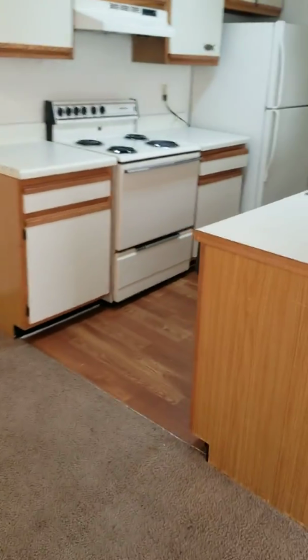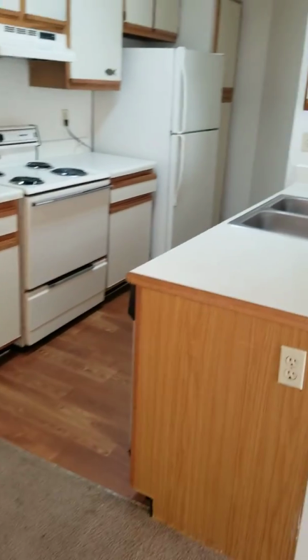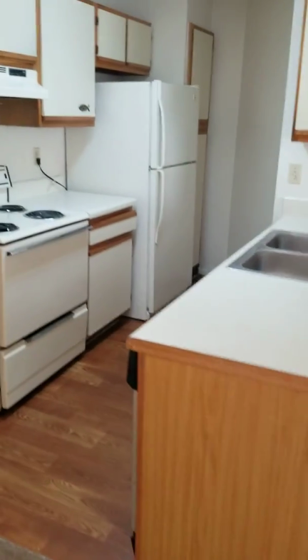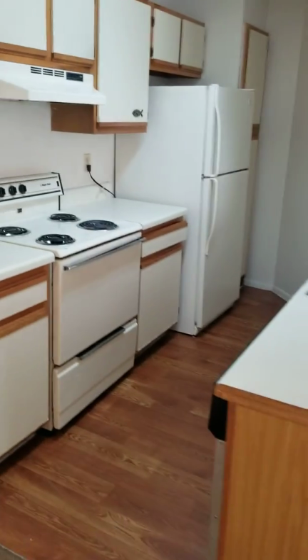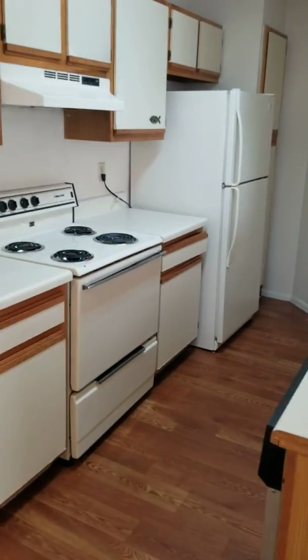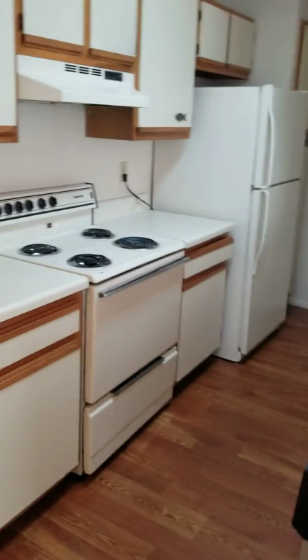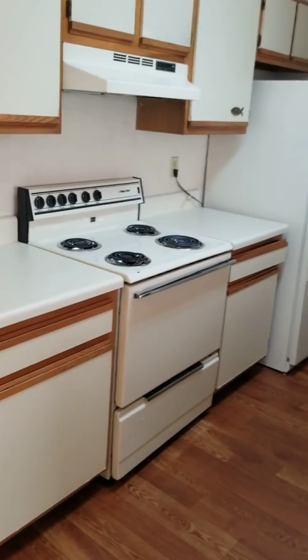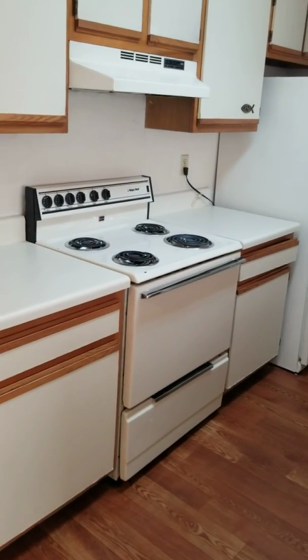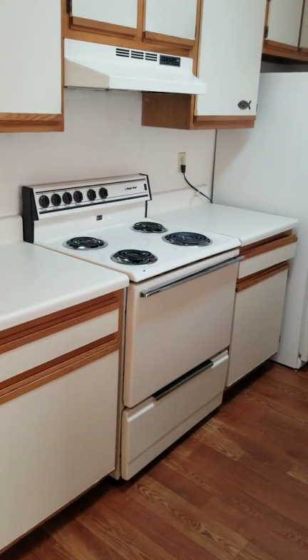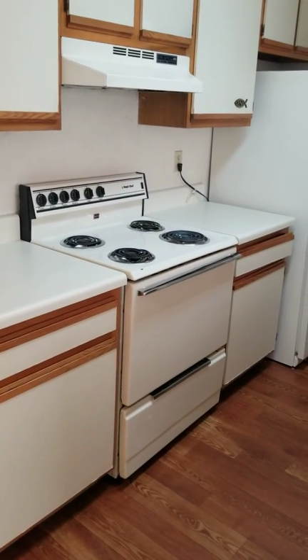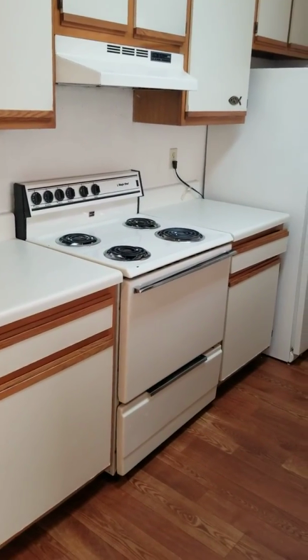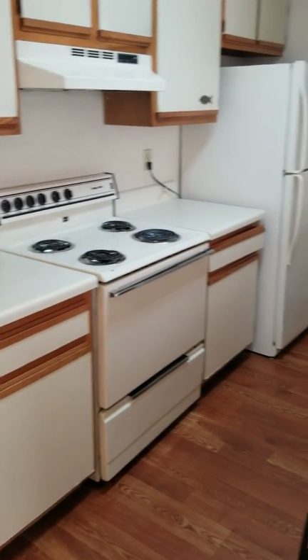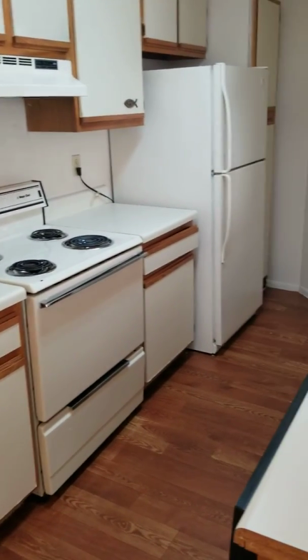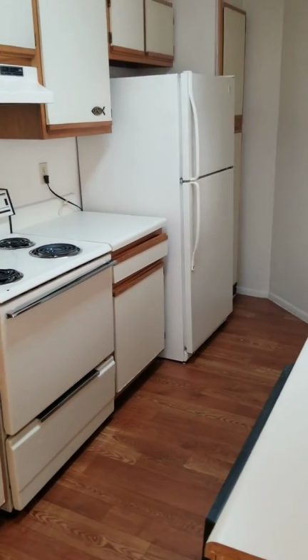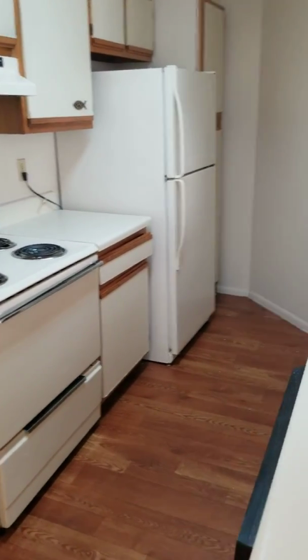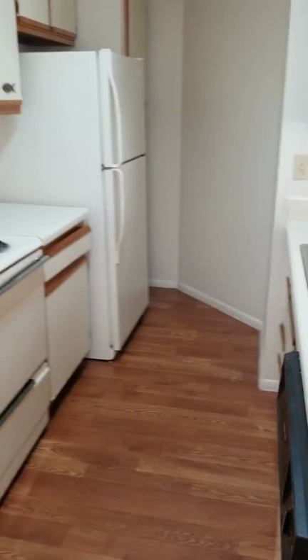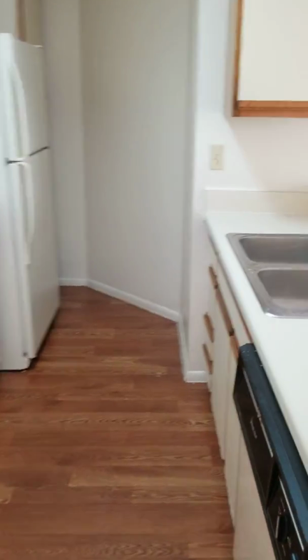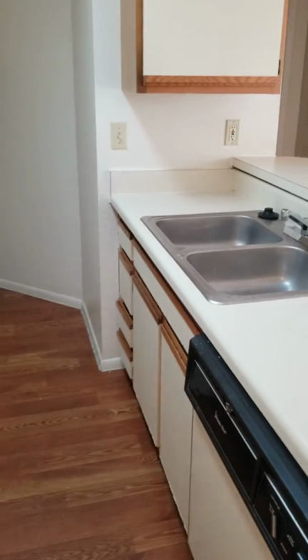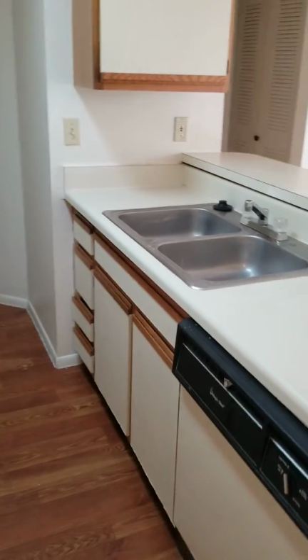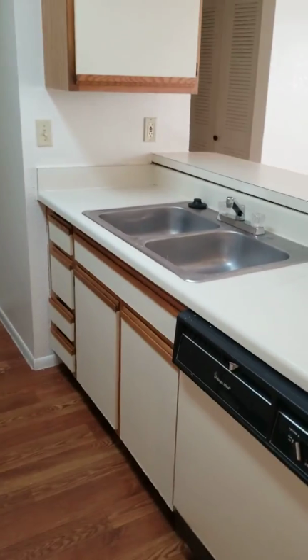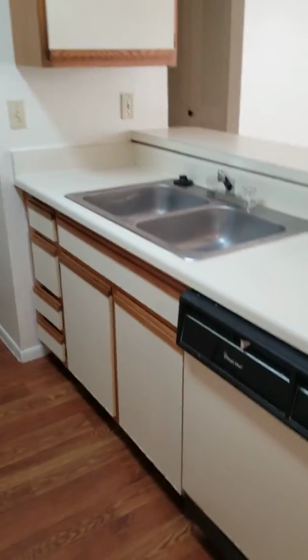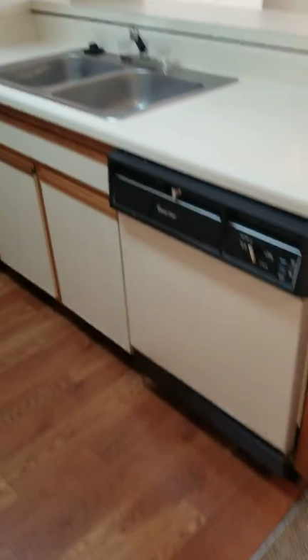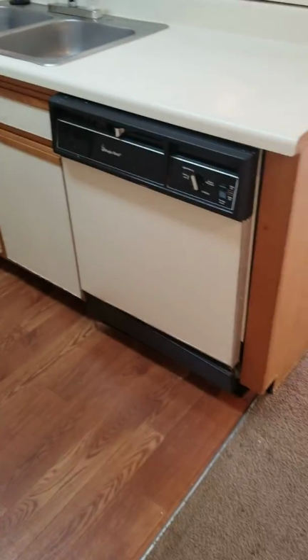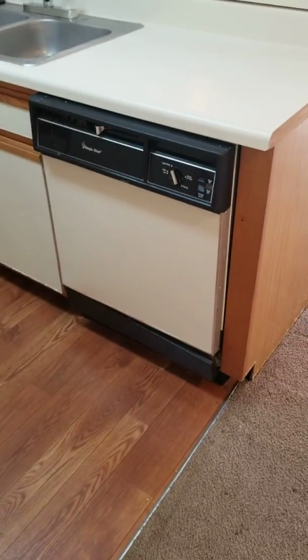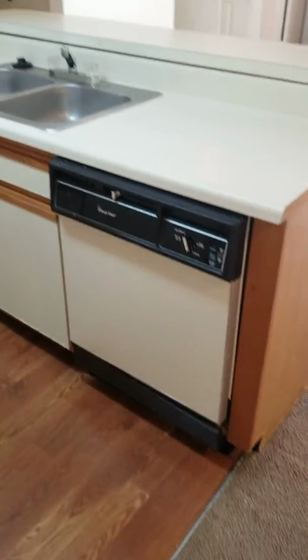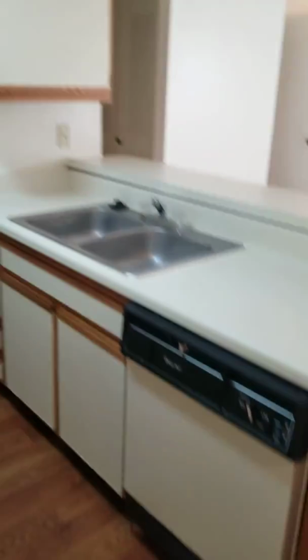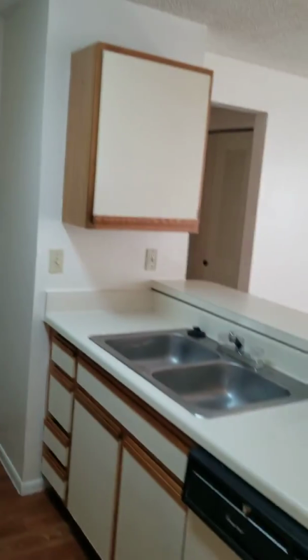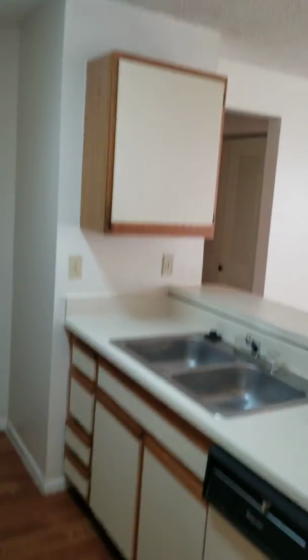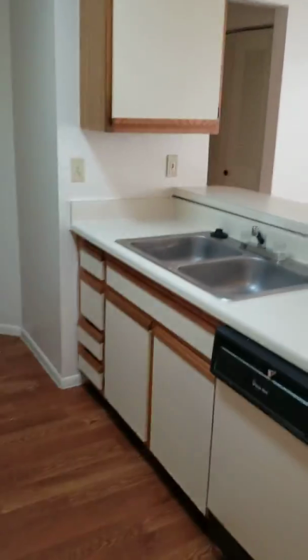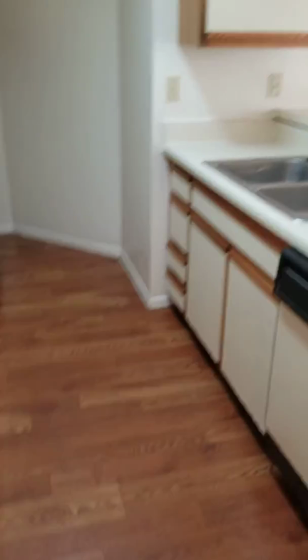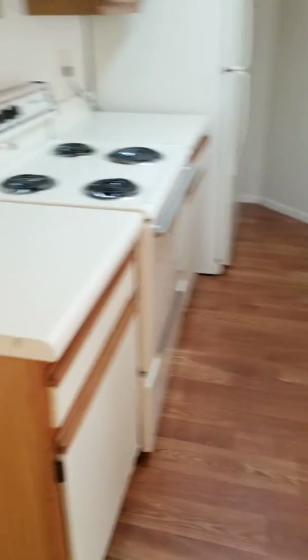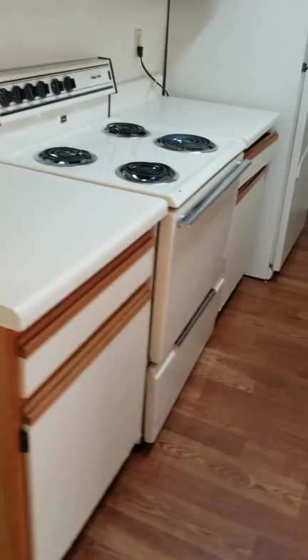The kitchen is fully equipped with an electric stove, an oven, refrigerator, garbage disposal, and dishwasher. There's also a lot of cabinet space.